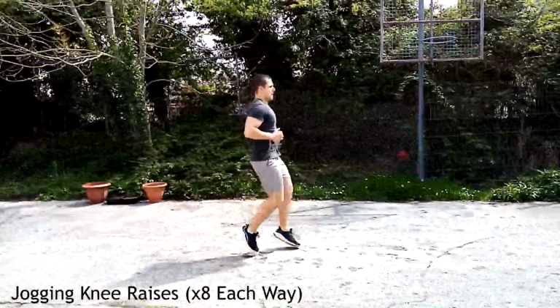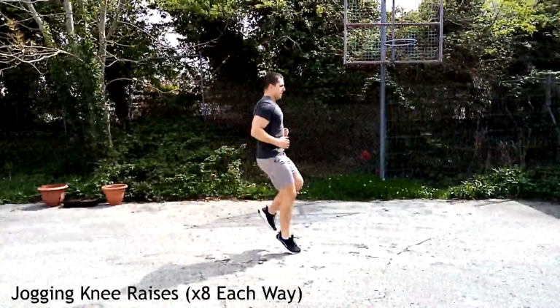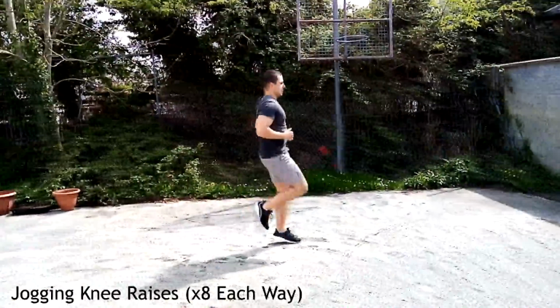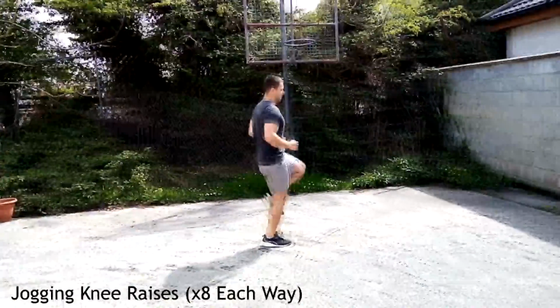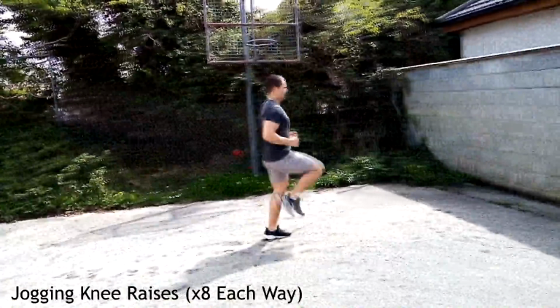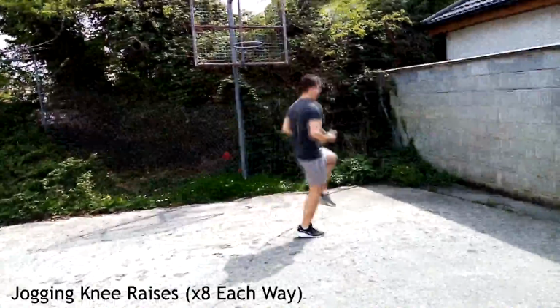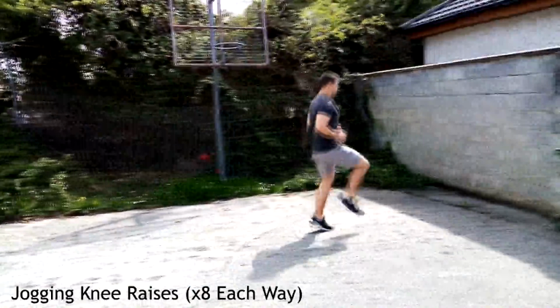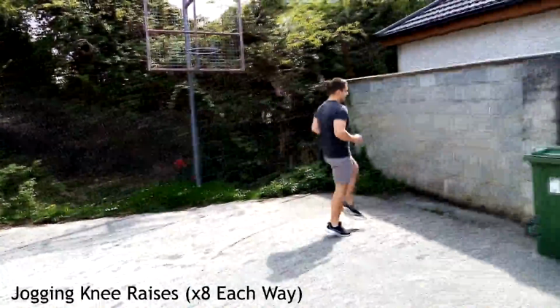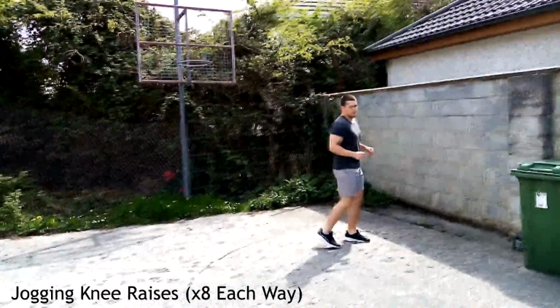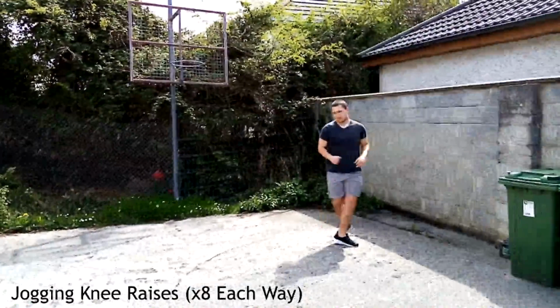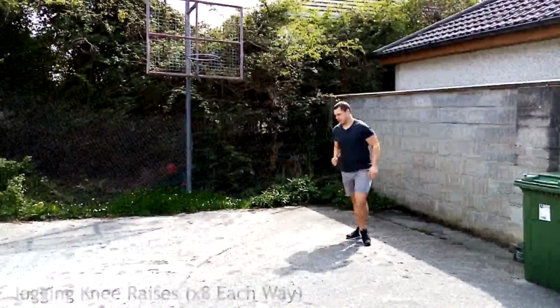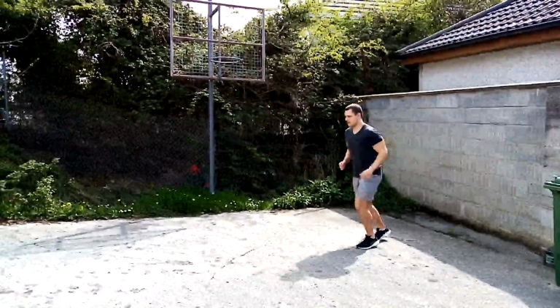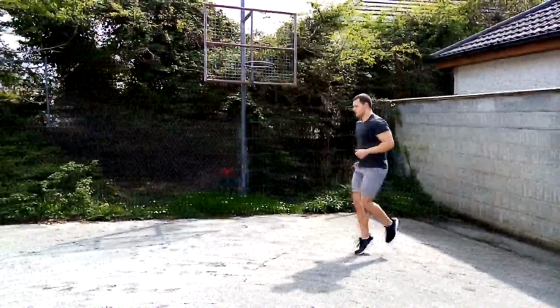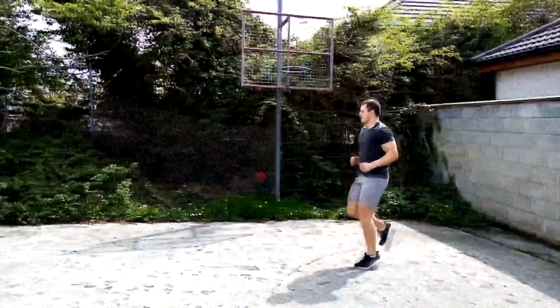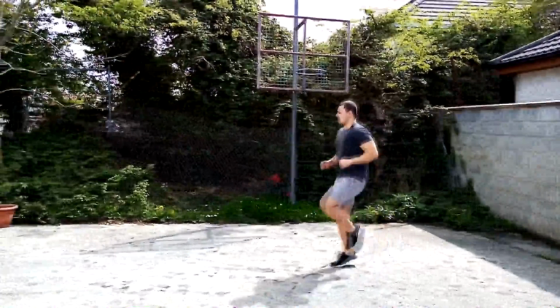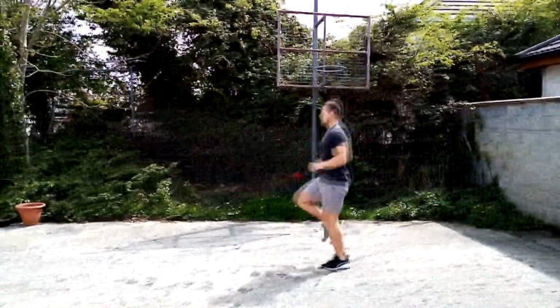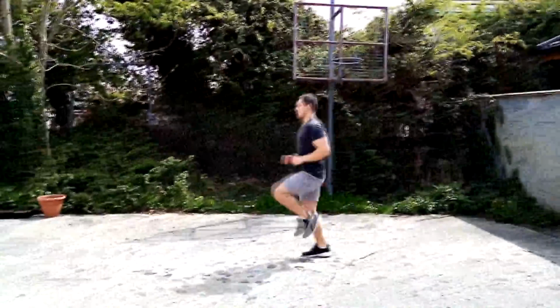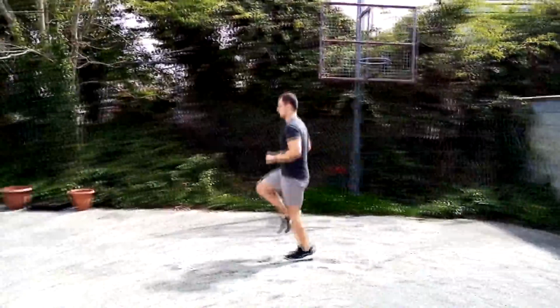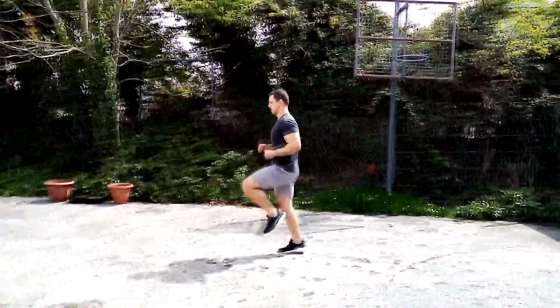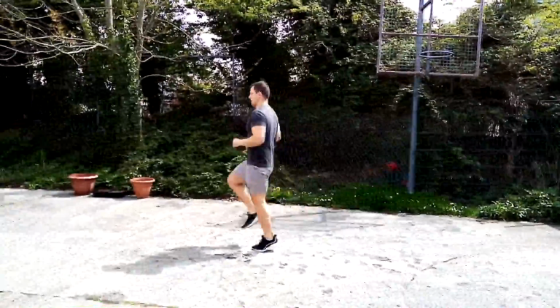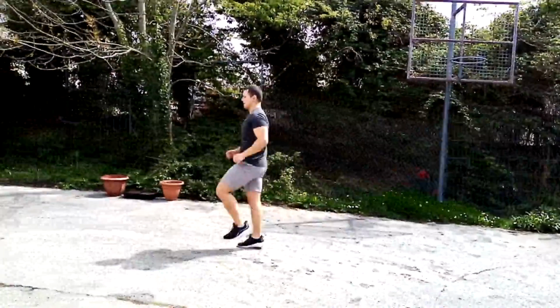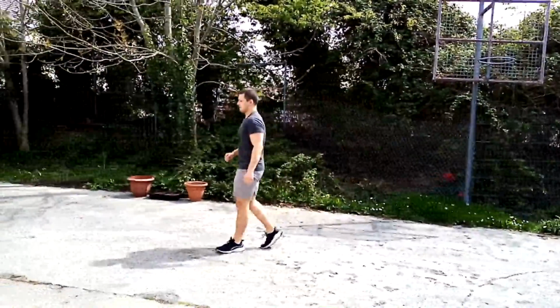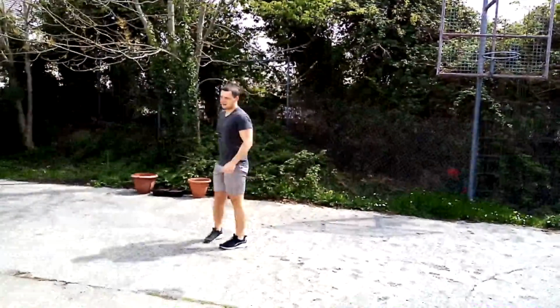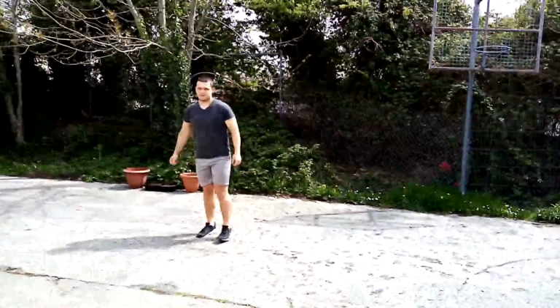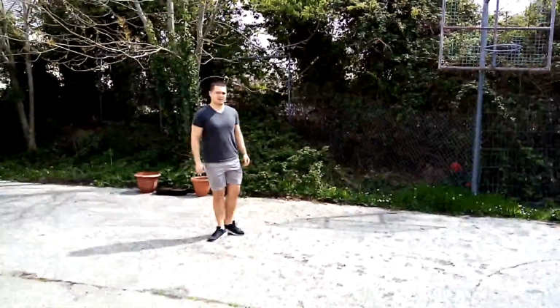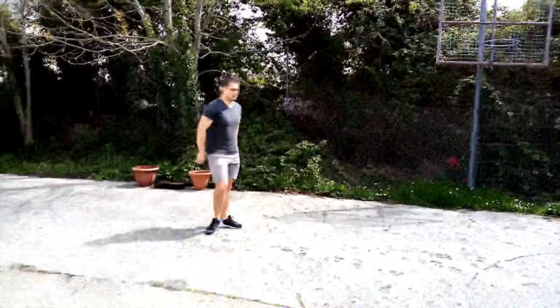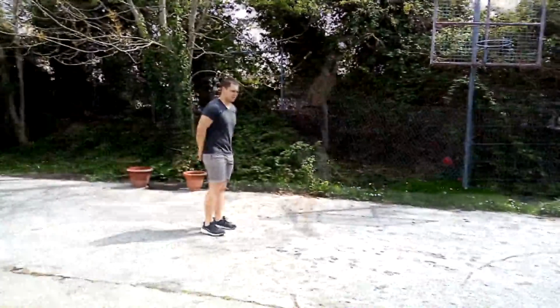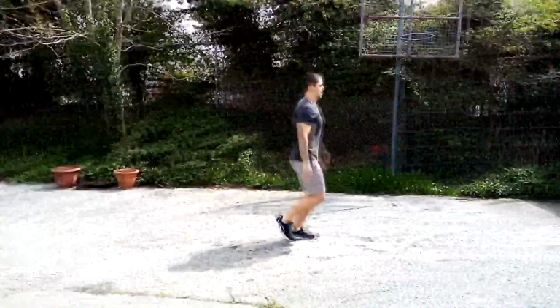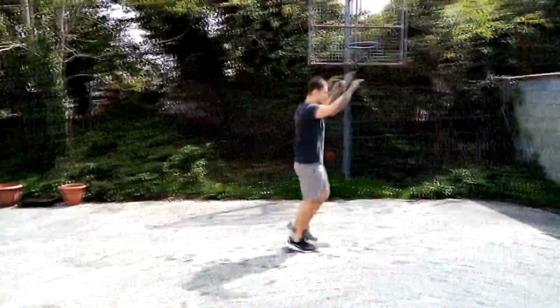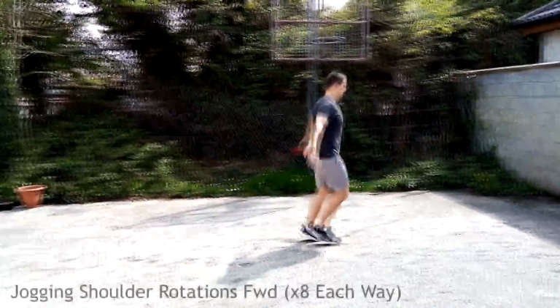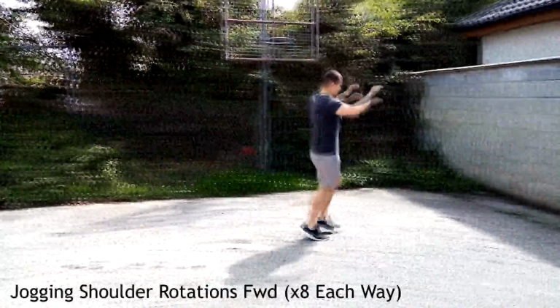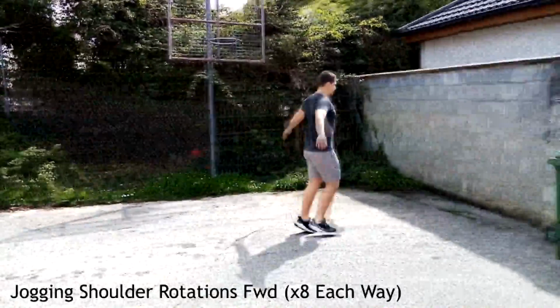Moving on to jogging knee raises — same as the heel flicks, eight each way. Get those knees up, back straight, core engaged, looking forward. This is going to mobilize your hip joints. Make sure to land softly on your feet as well.